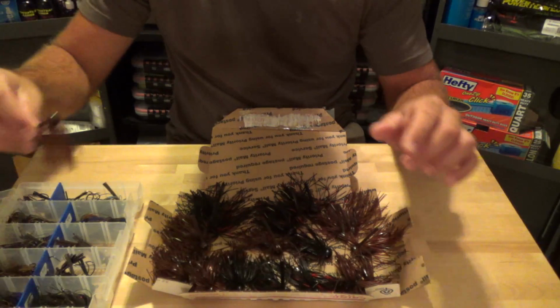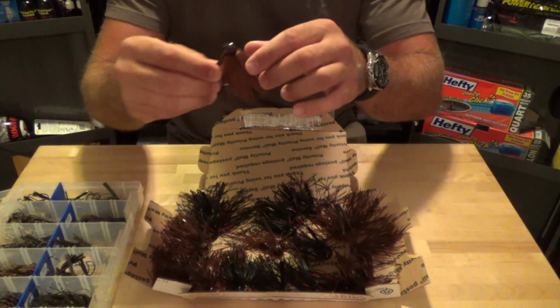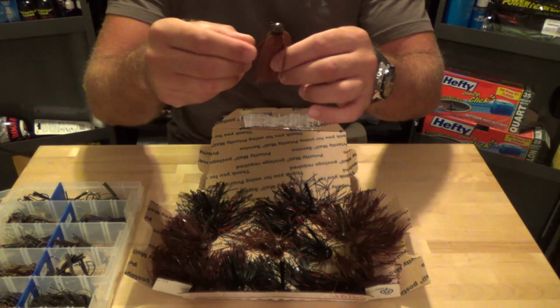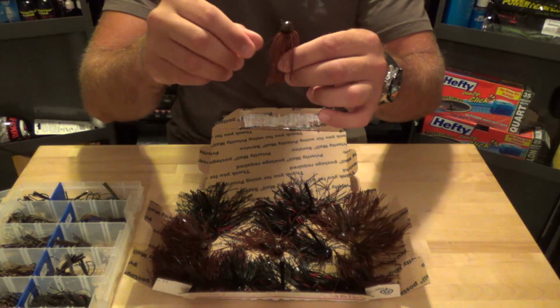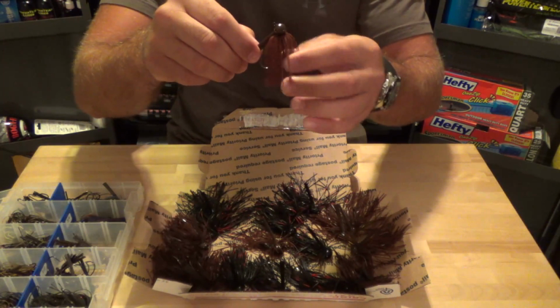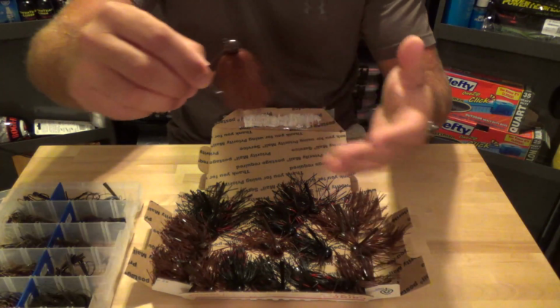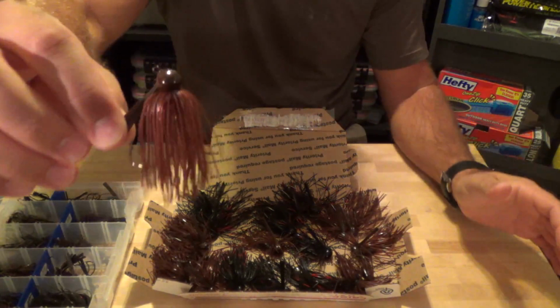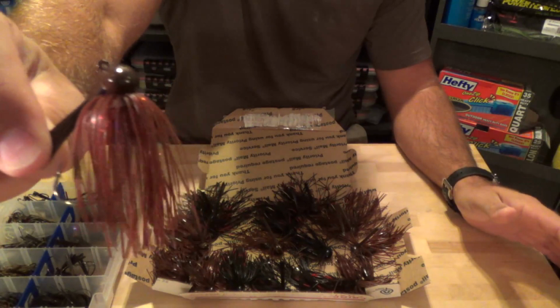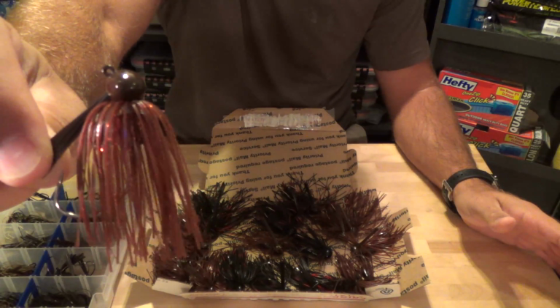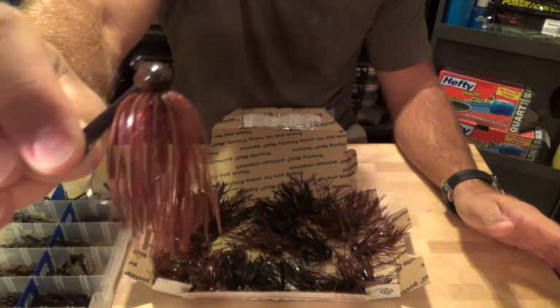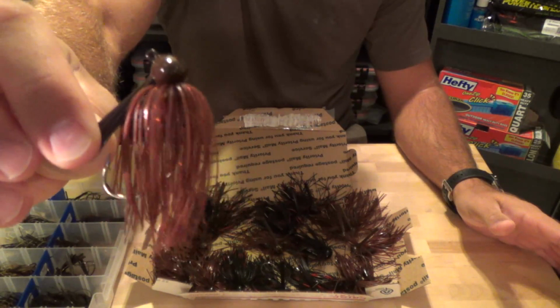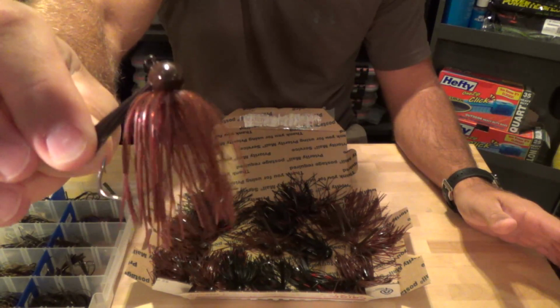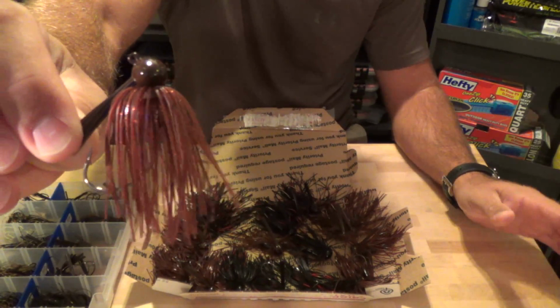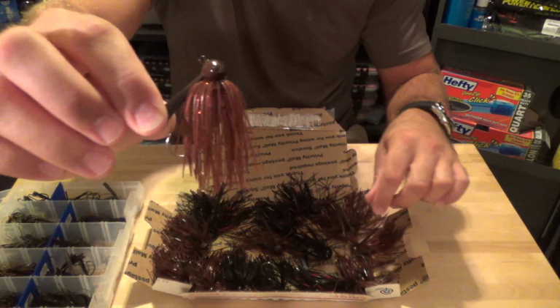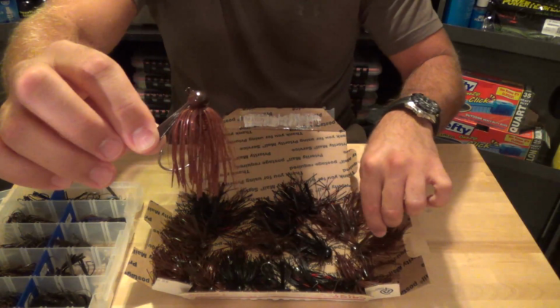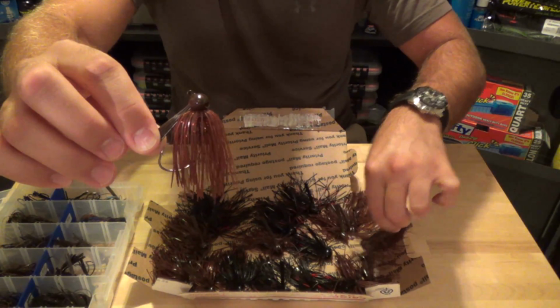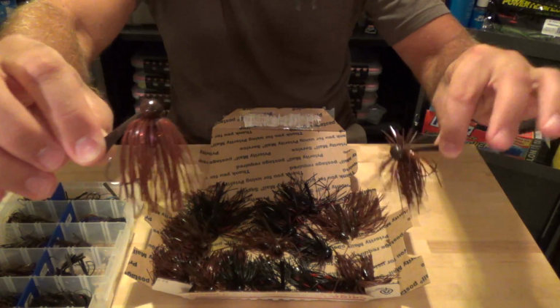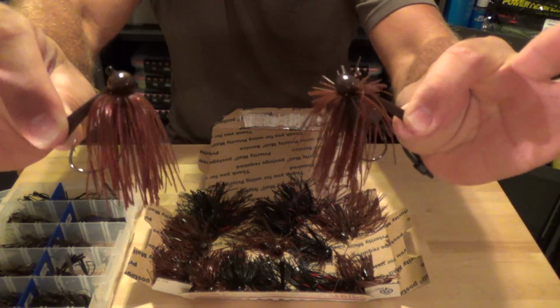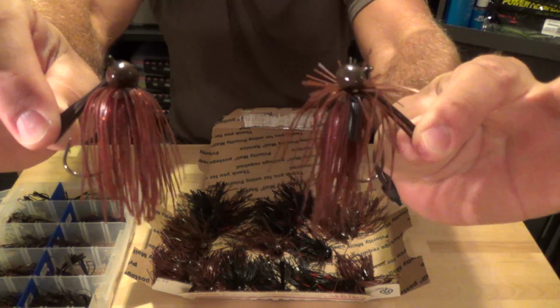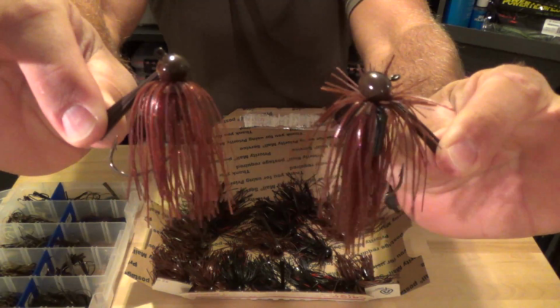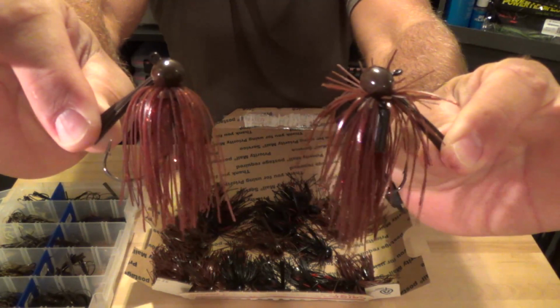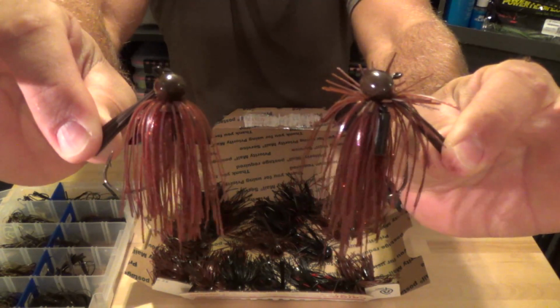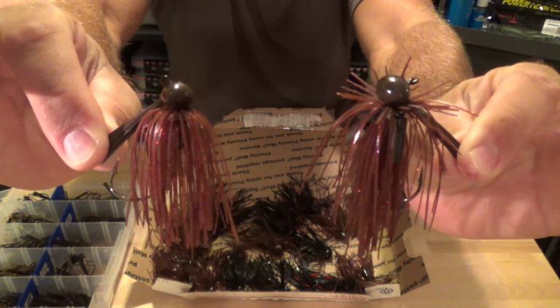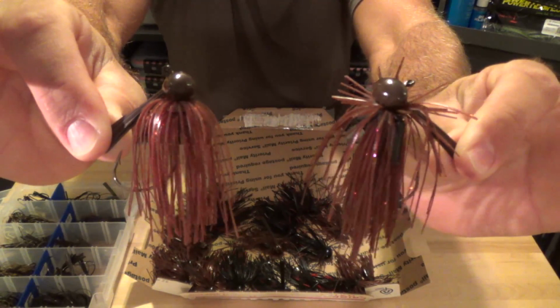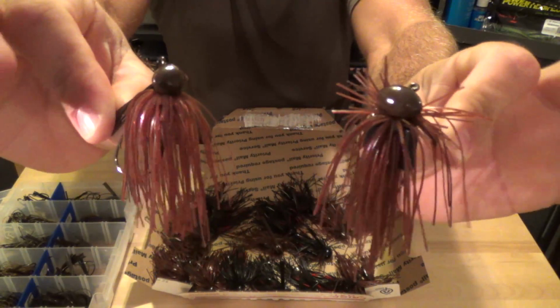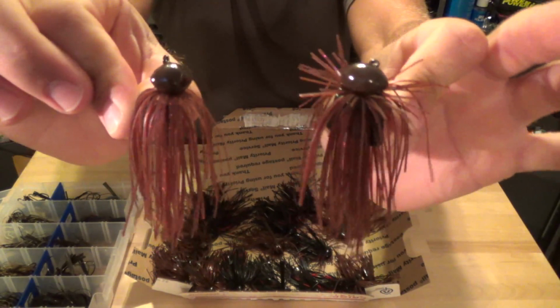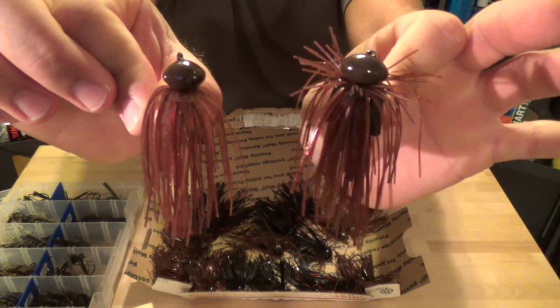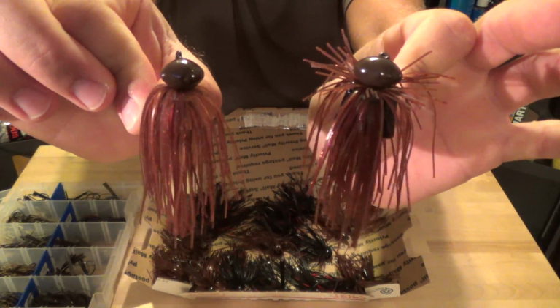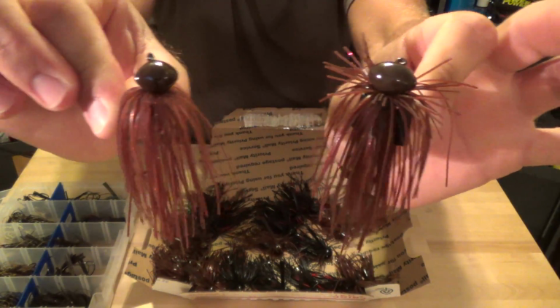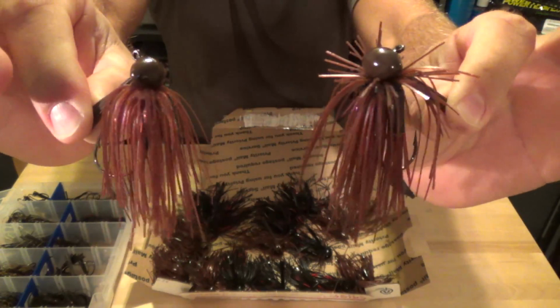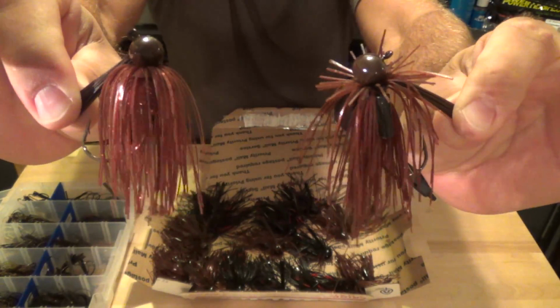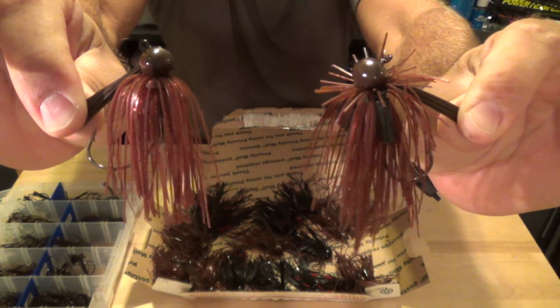I wanted him to try and duplicate this color from Chomper - it's some type of cinnamon color. I sent him a picture of this jig, and this is what he came up with. I mean, he completely nailed it. It's like an exact match, exactly what I was looking for.